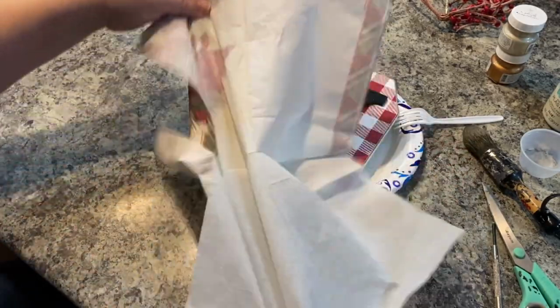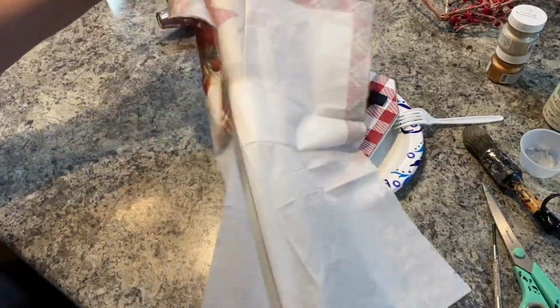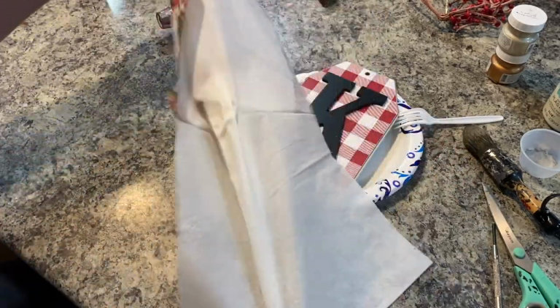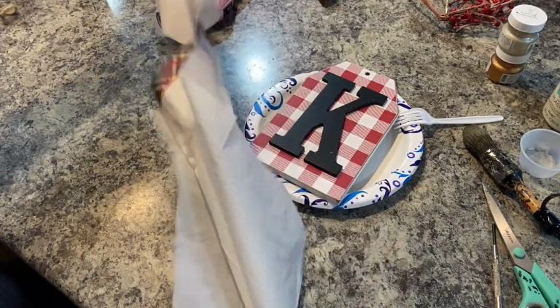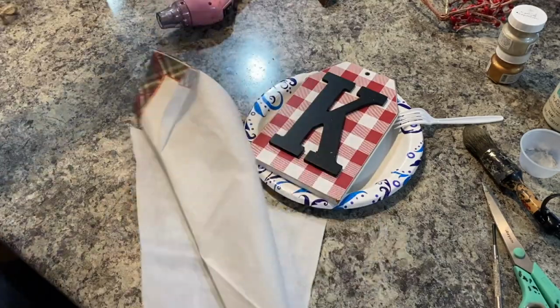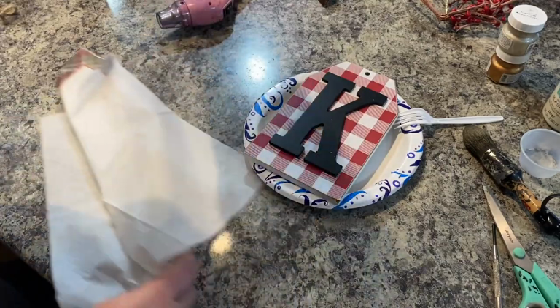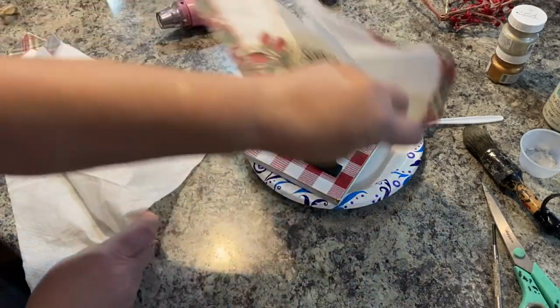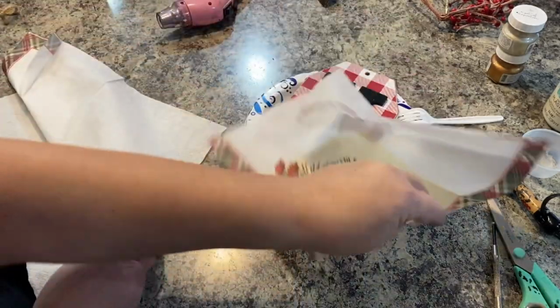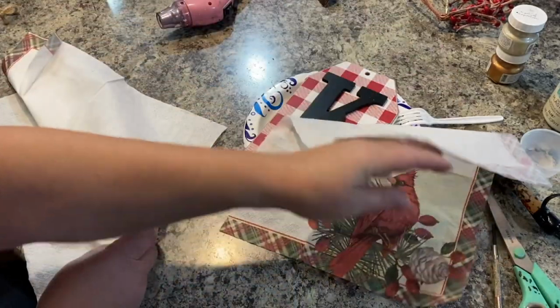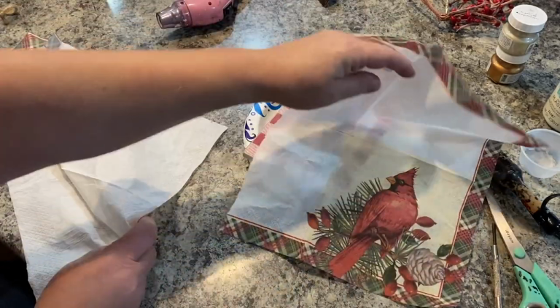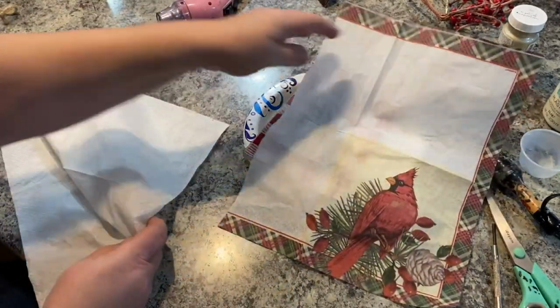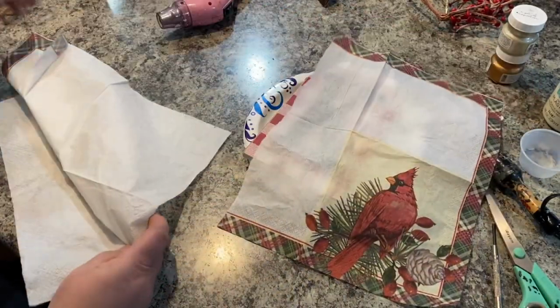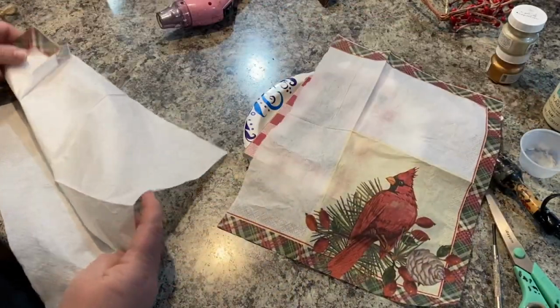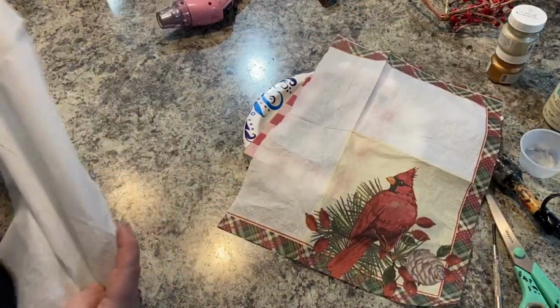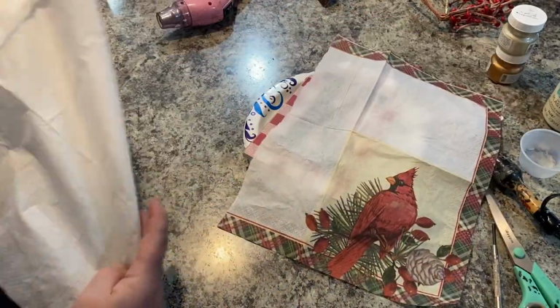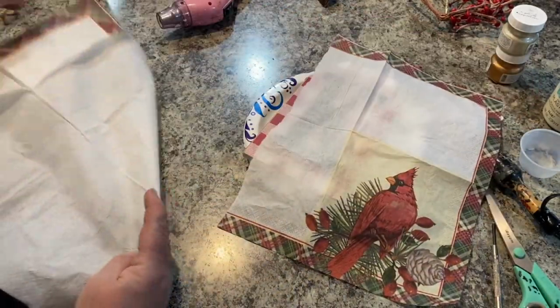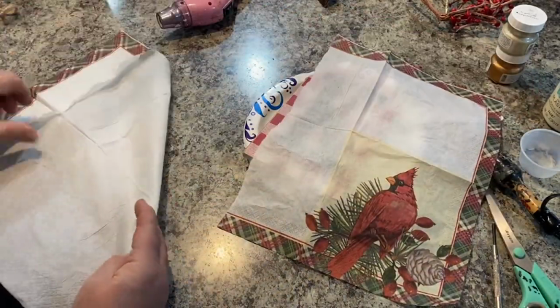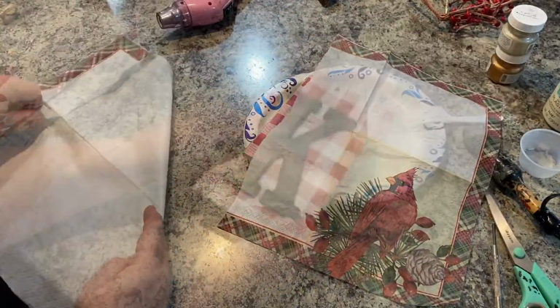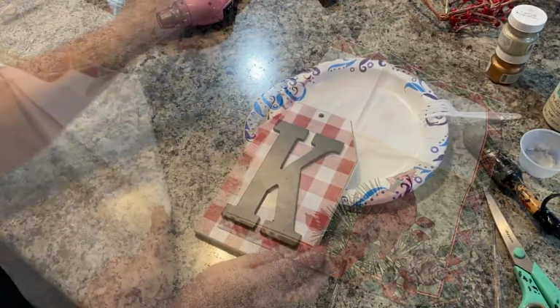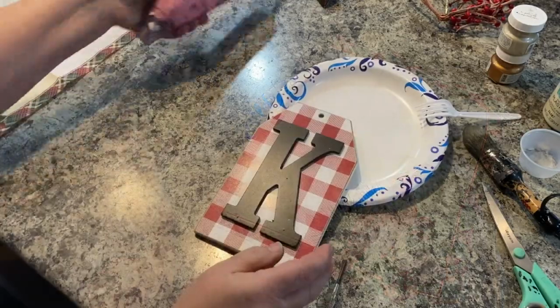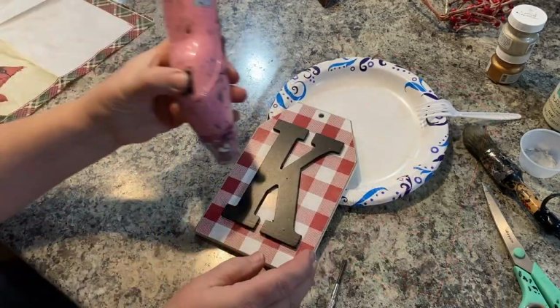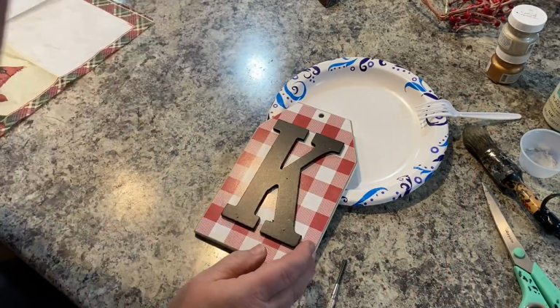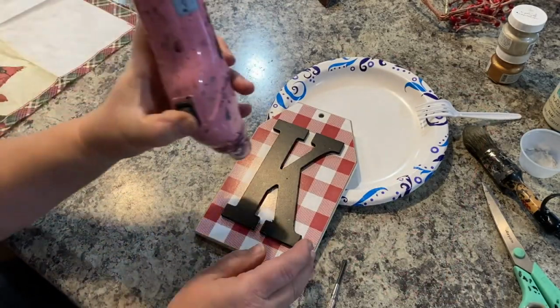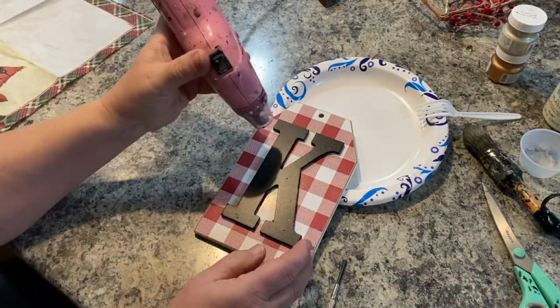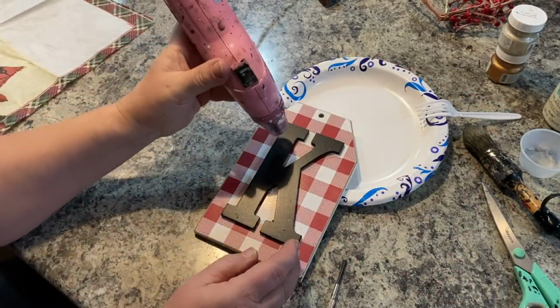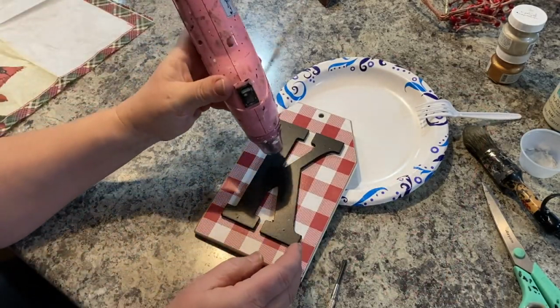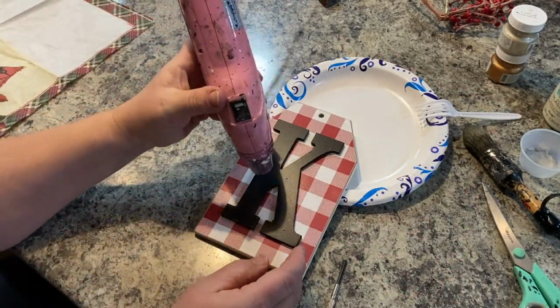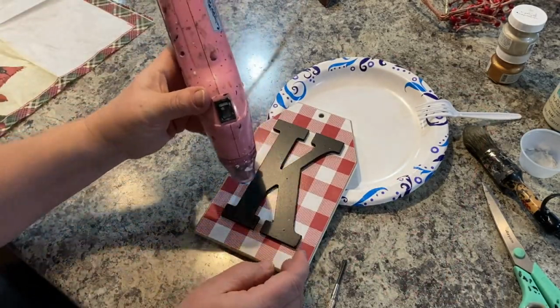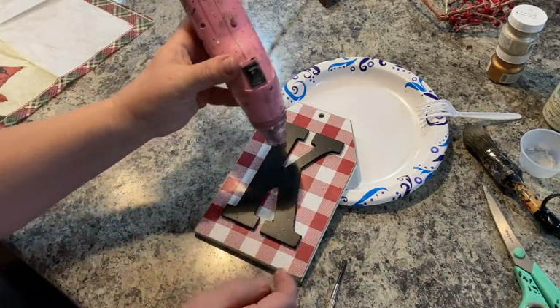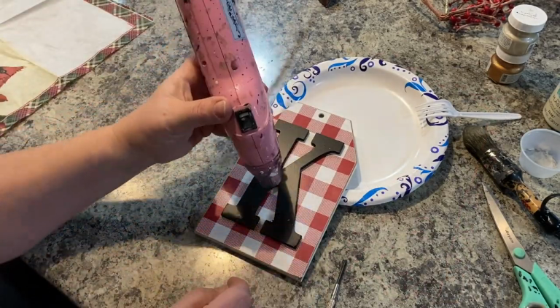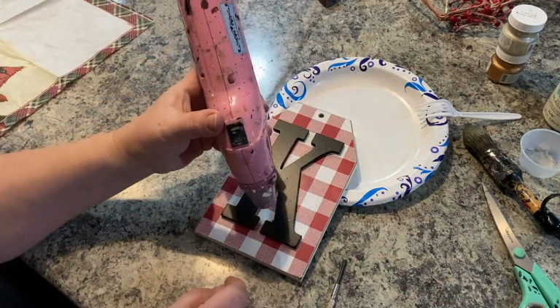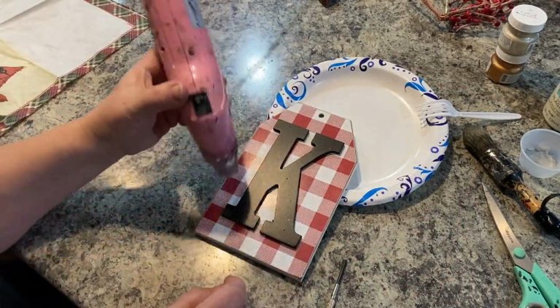I wanted to open up the package and make one little decor piece with it so that I would have it to remember, because it's just so beautiful.